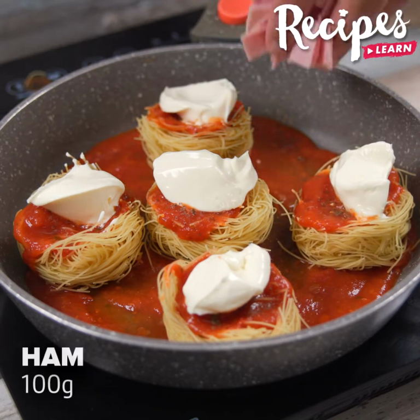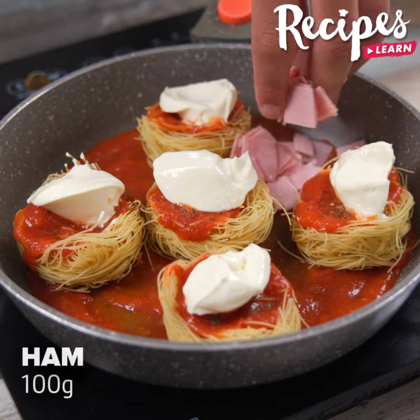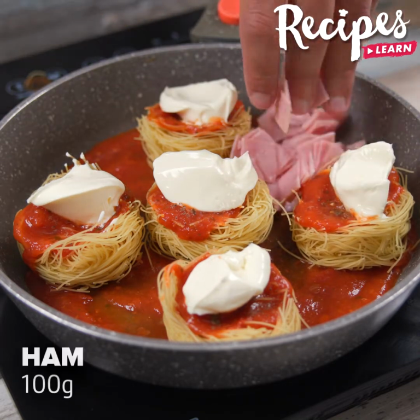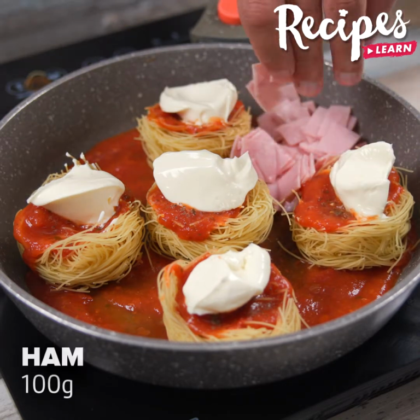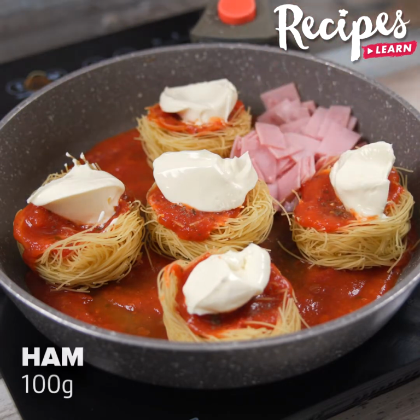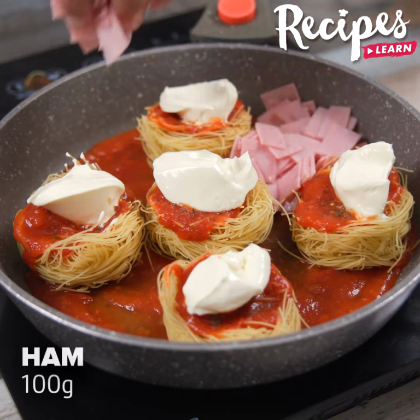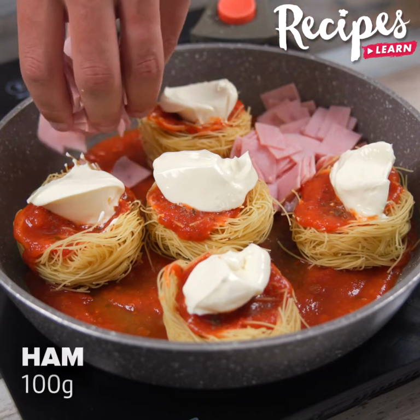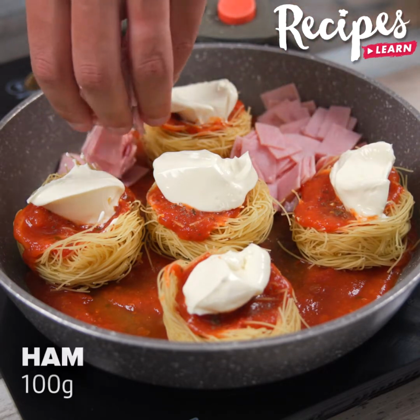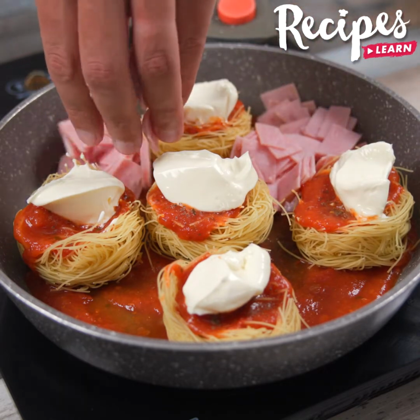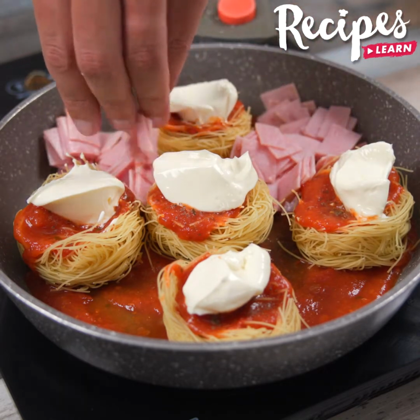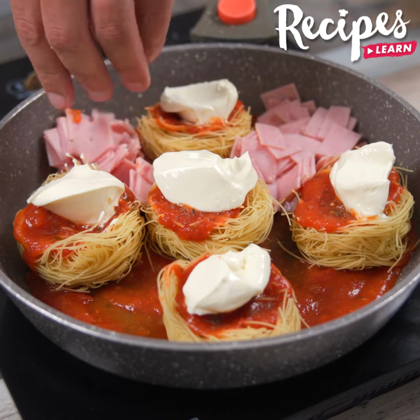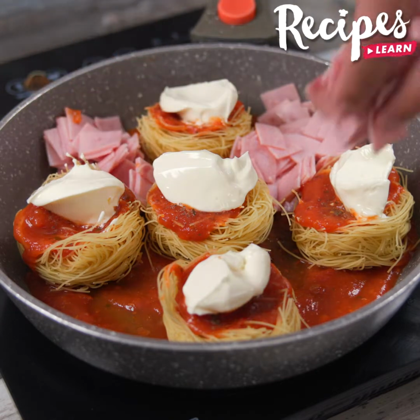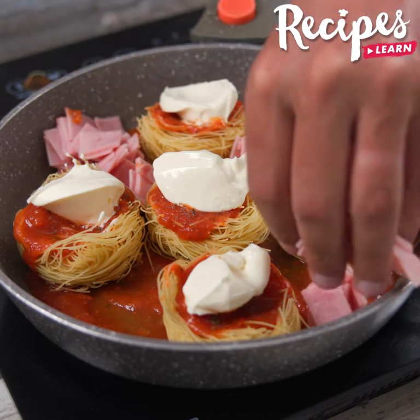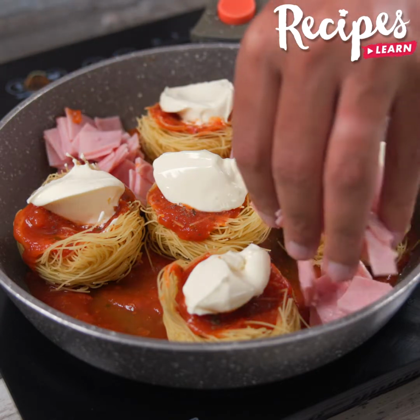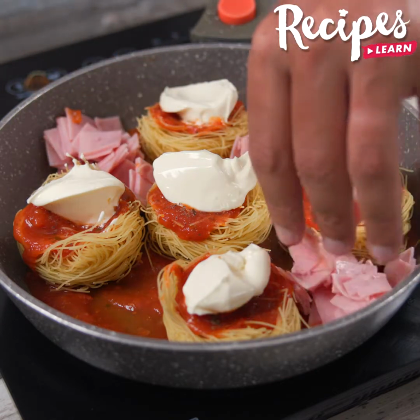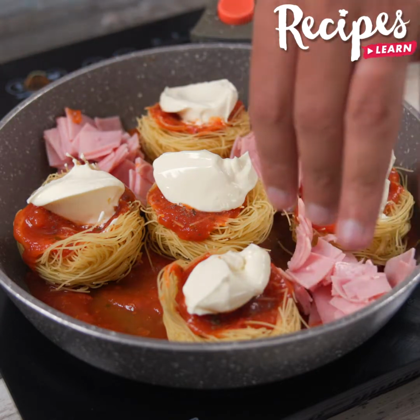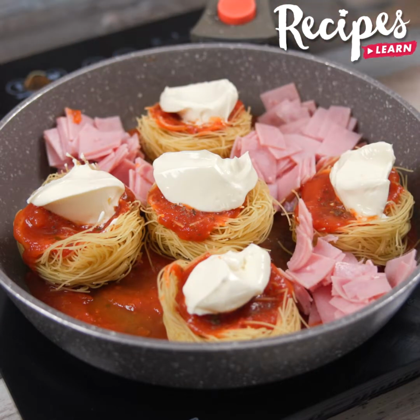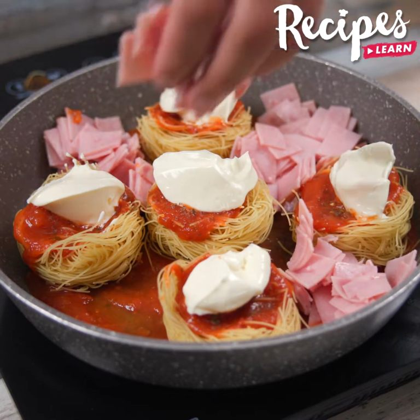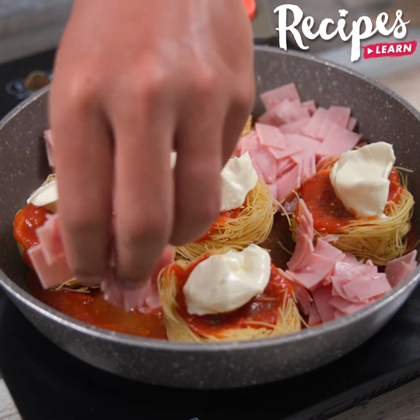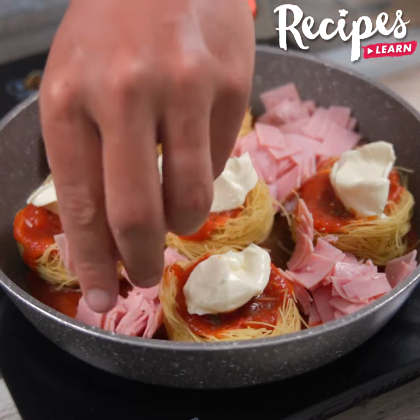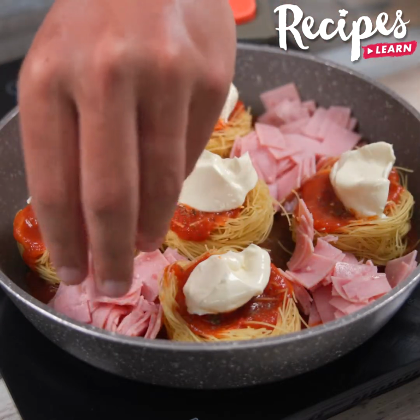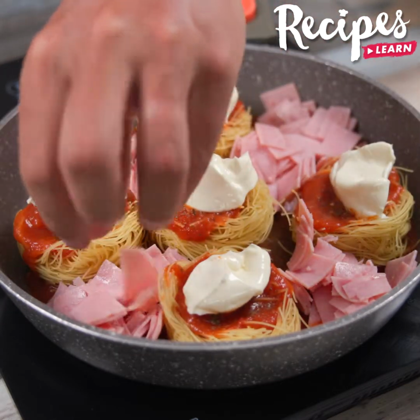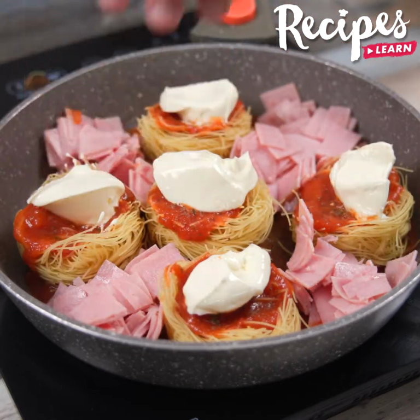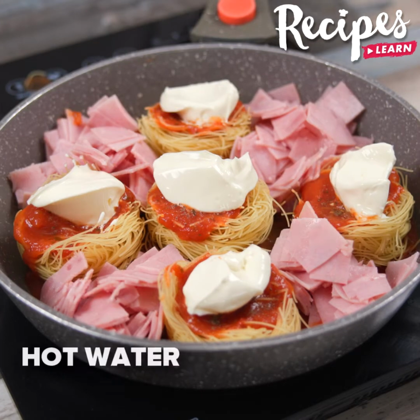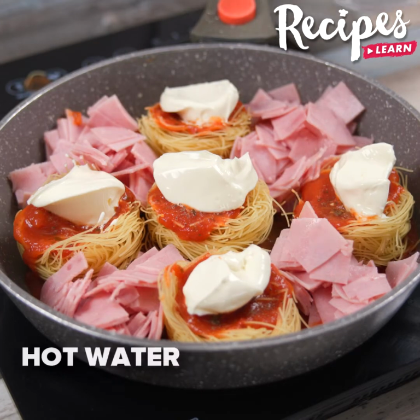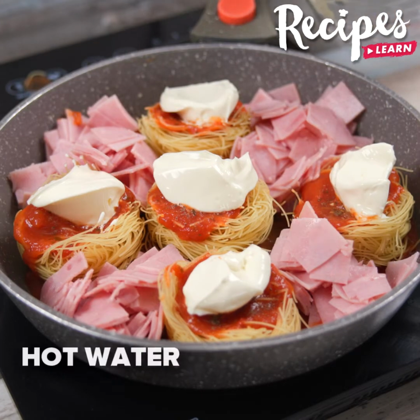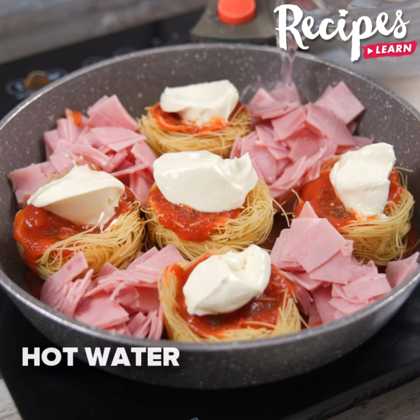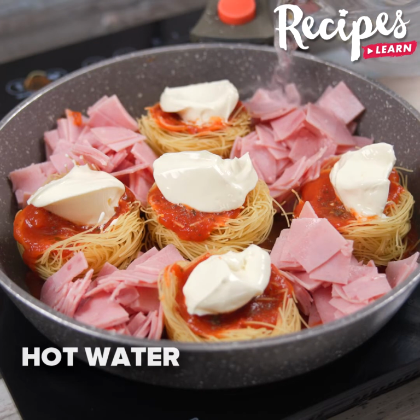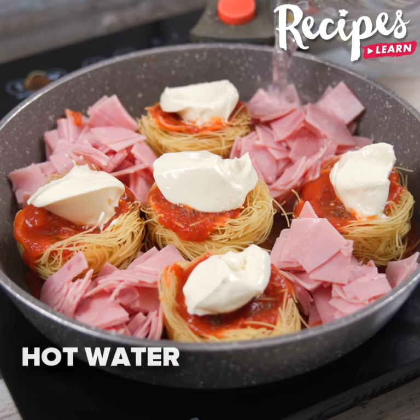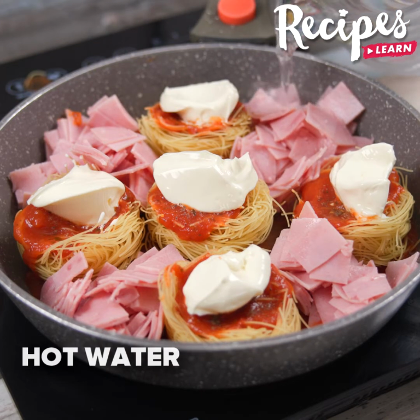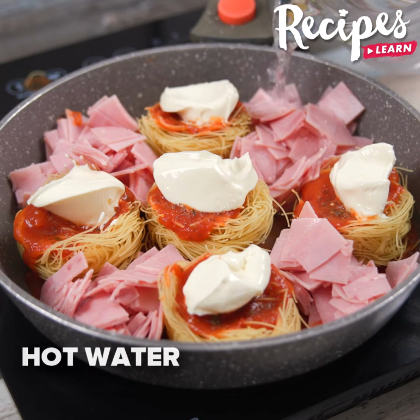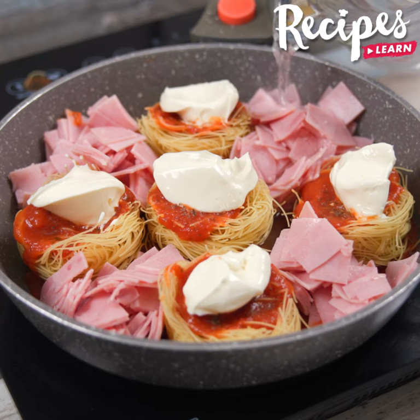One hundred grams of ham, hot water up to half of the noodles and let it cook for seven minutes.